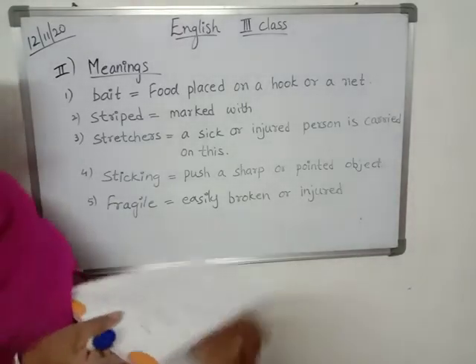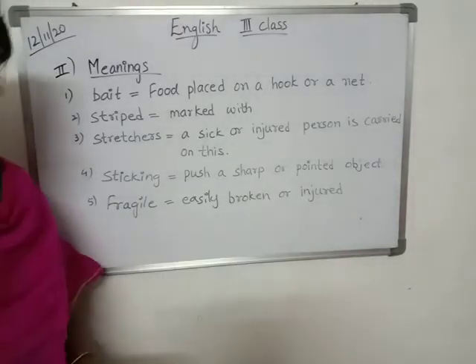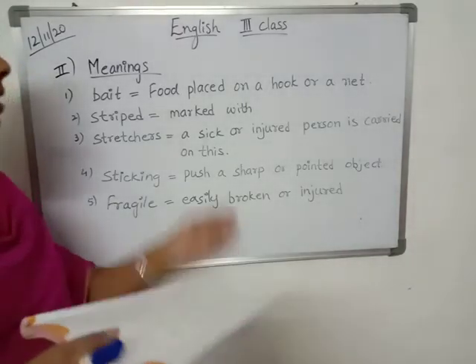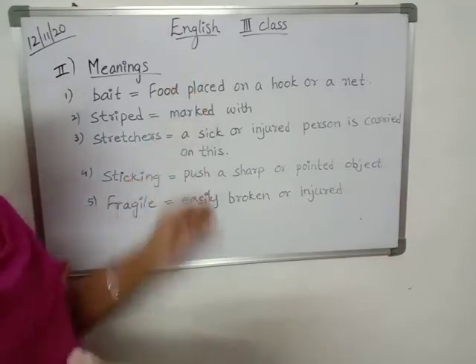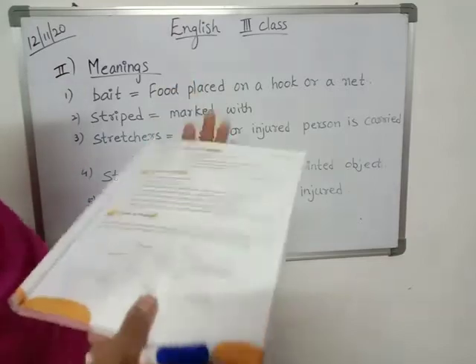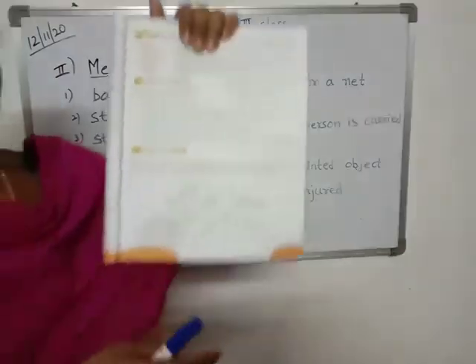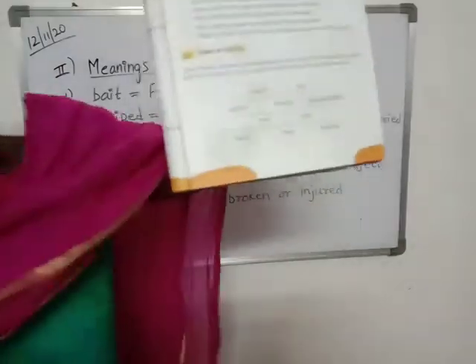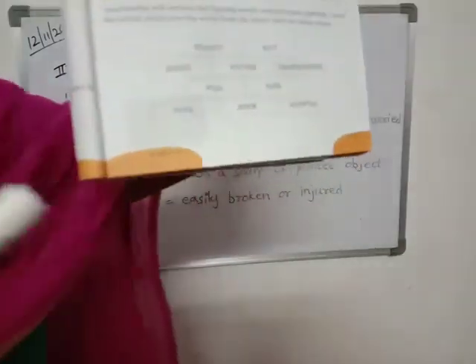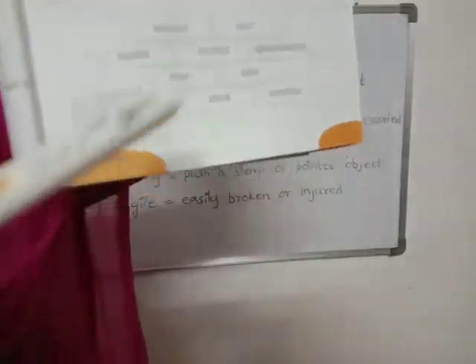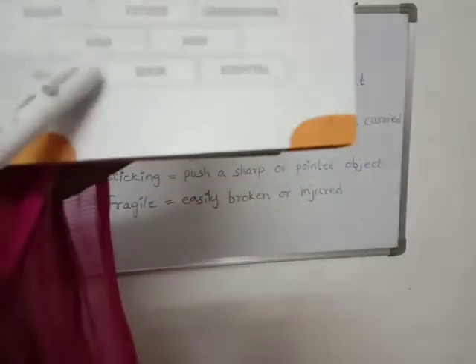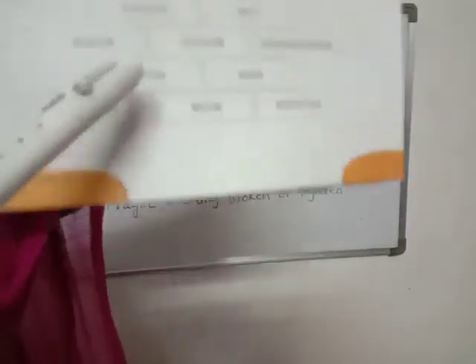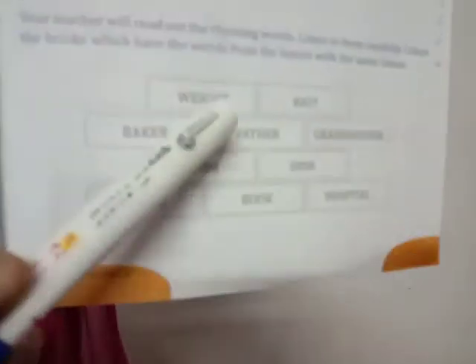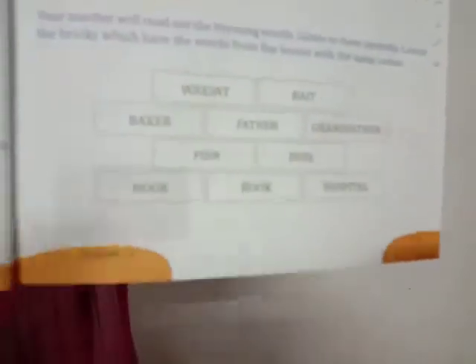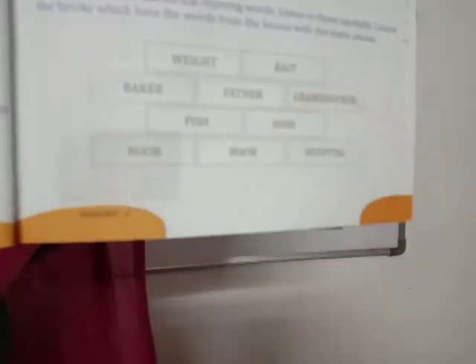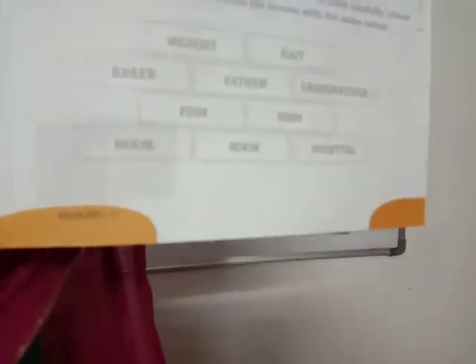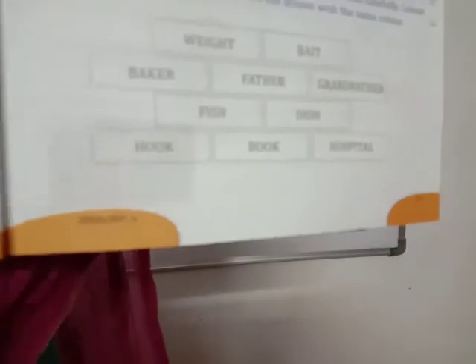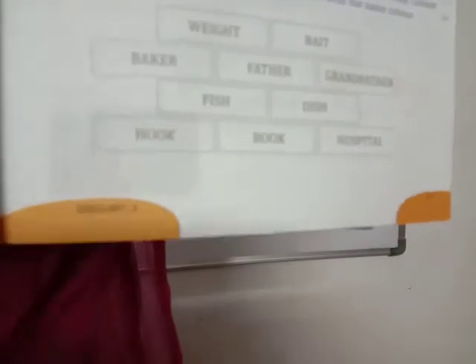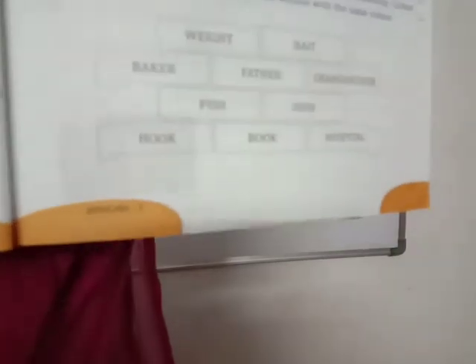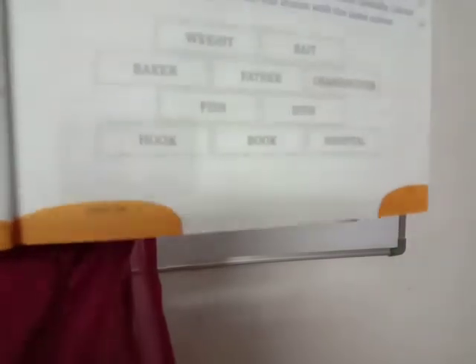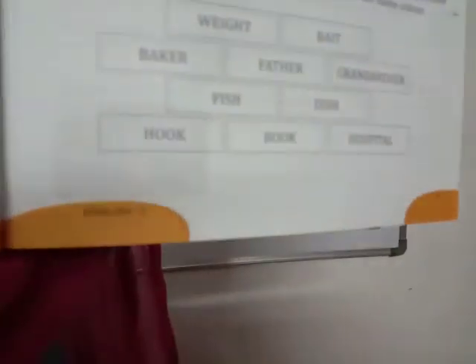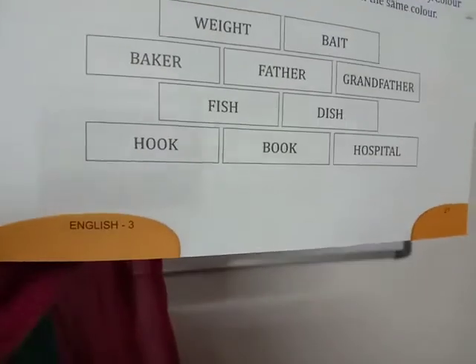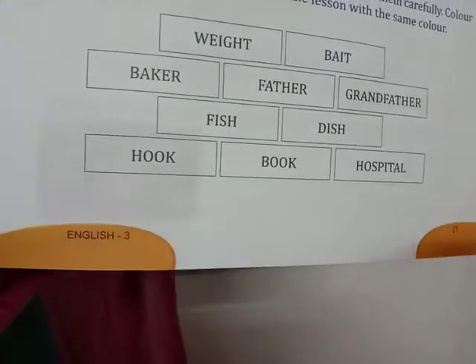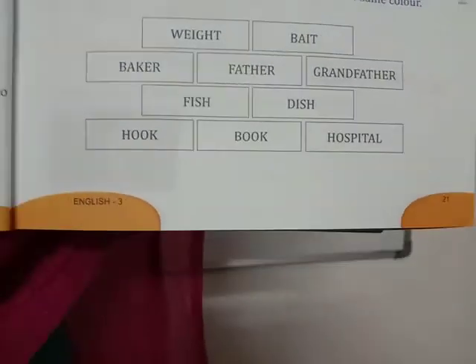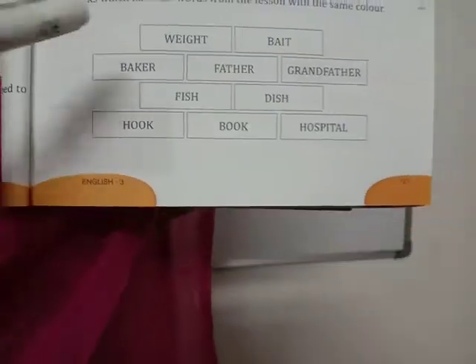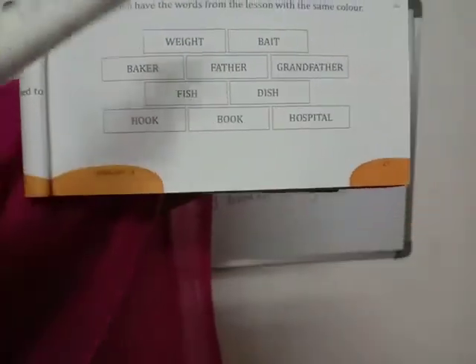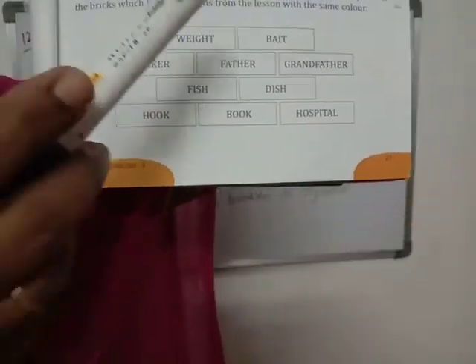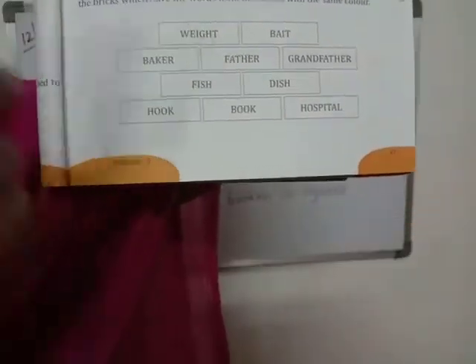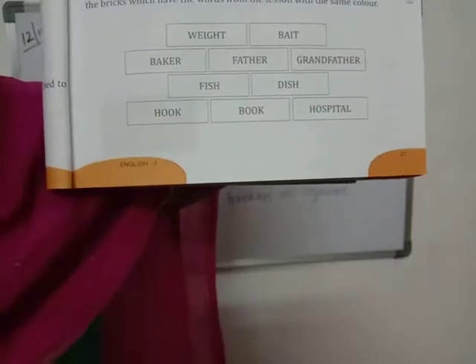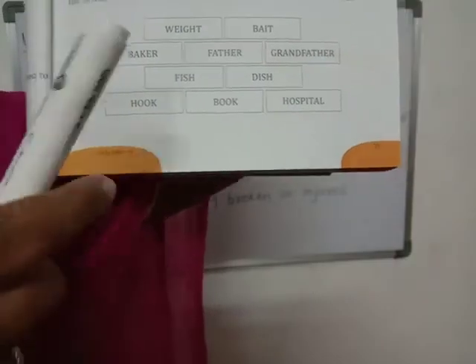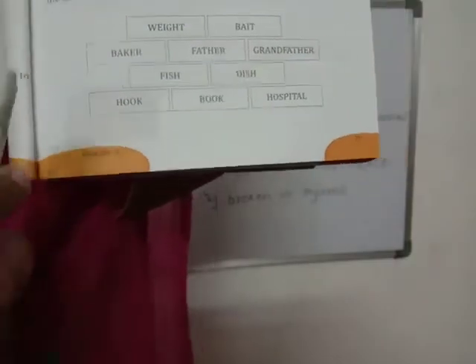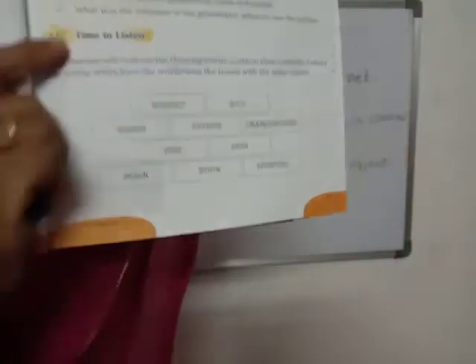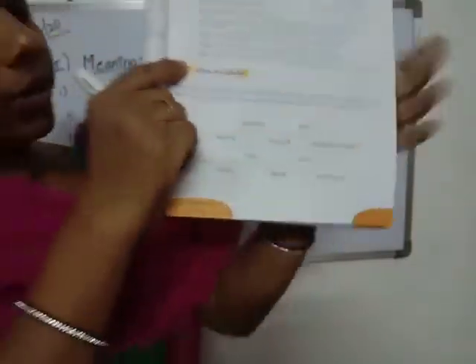Okay children, this is classwork, and for homework you do this bit. This is coloring the rhyming words. Here I will tell you the rhyming words.